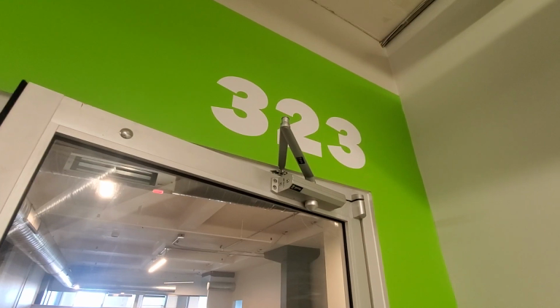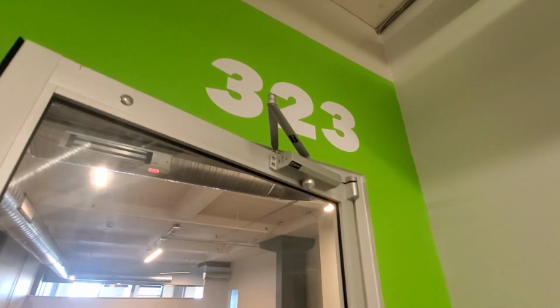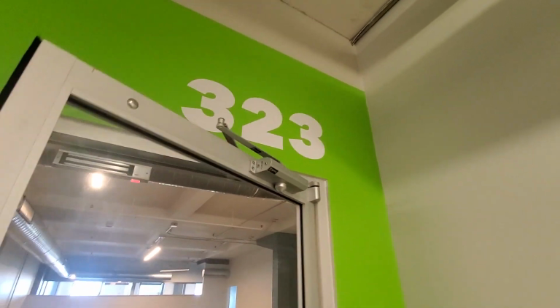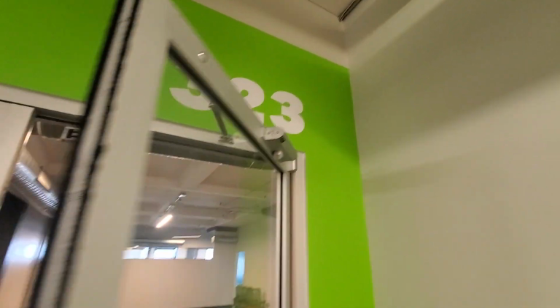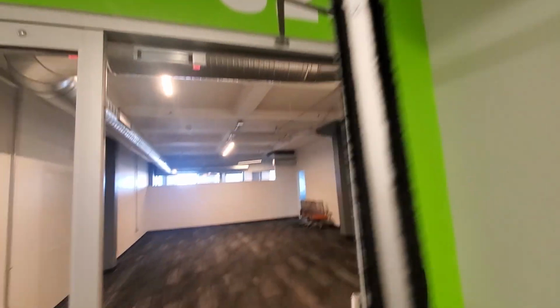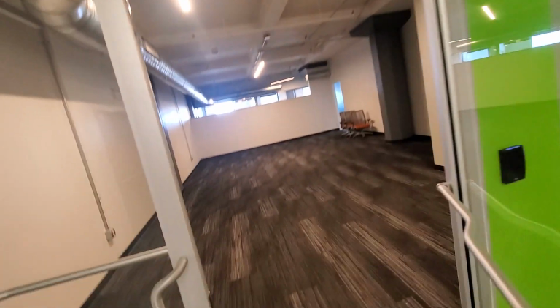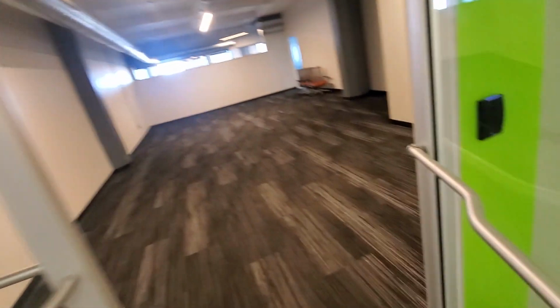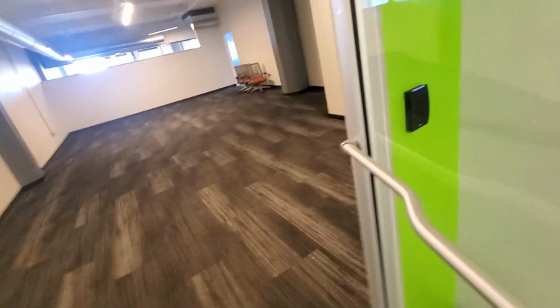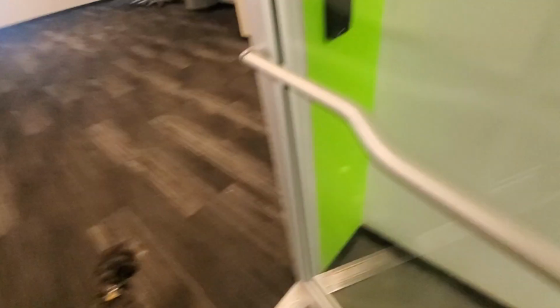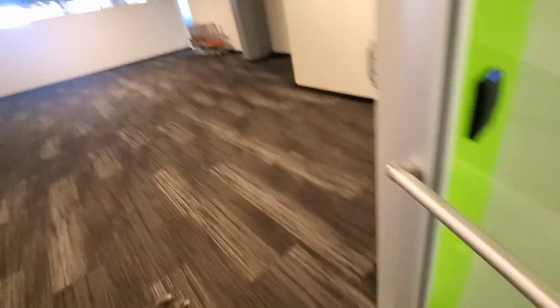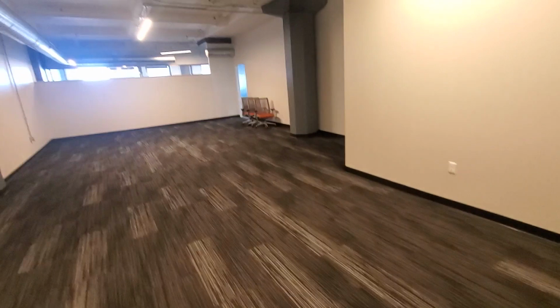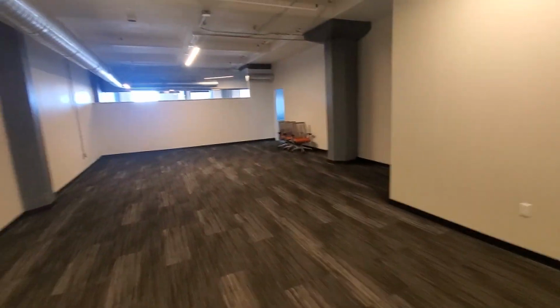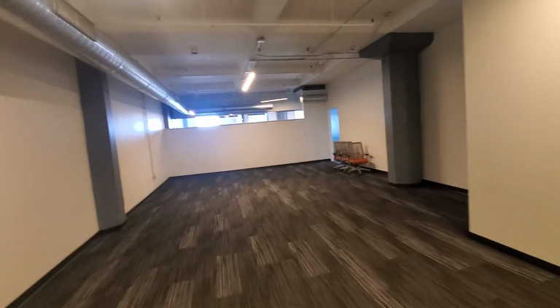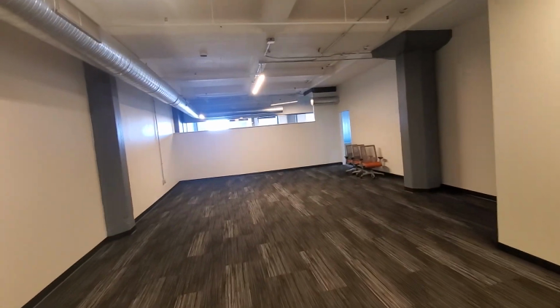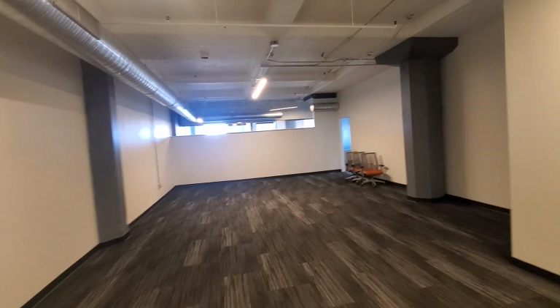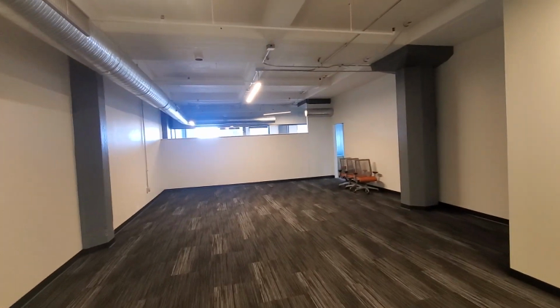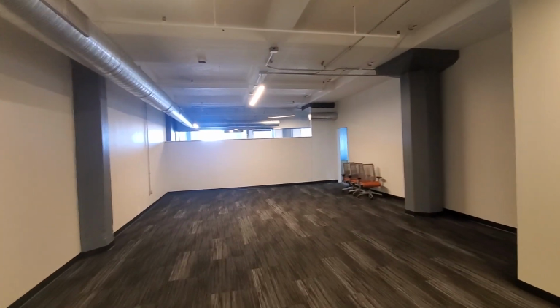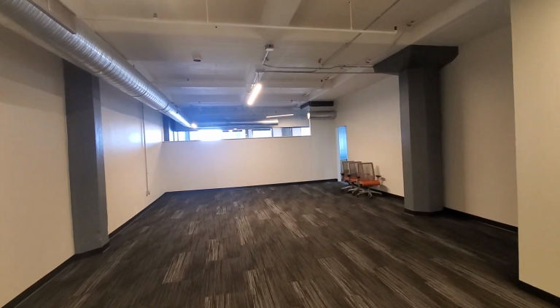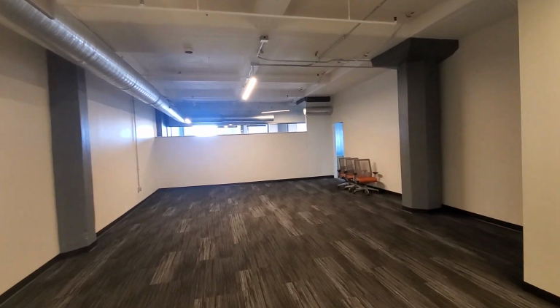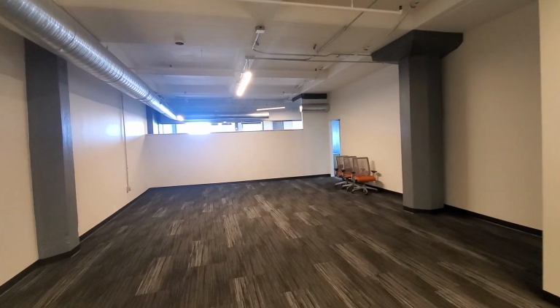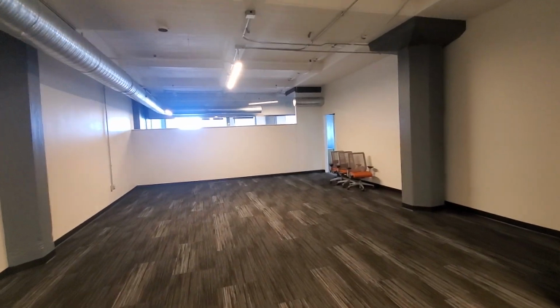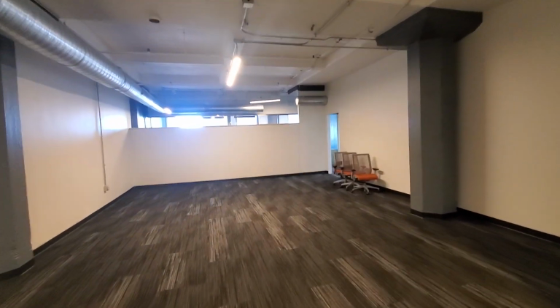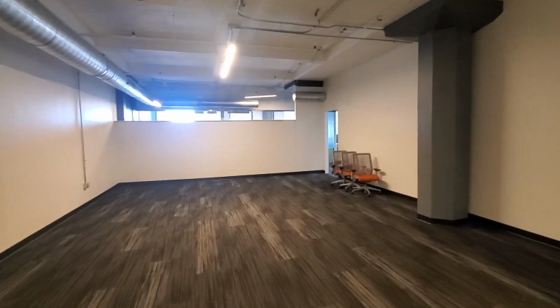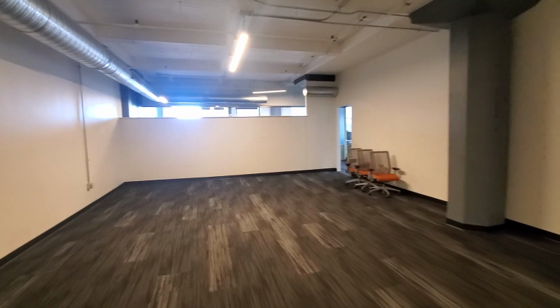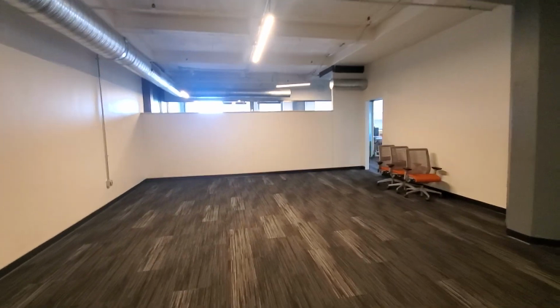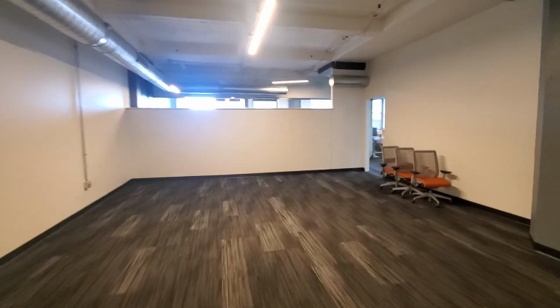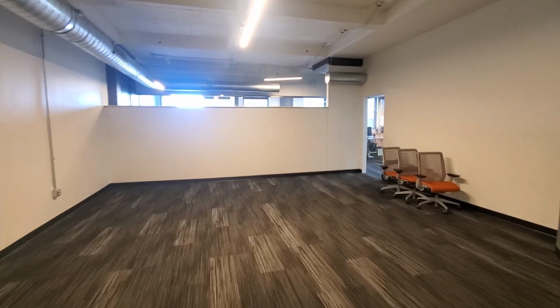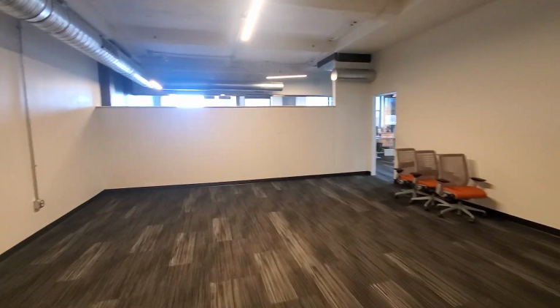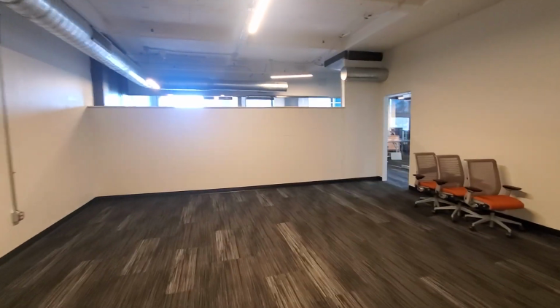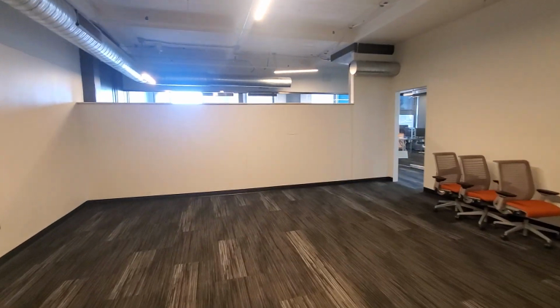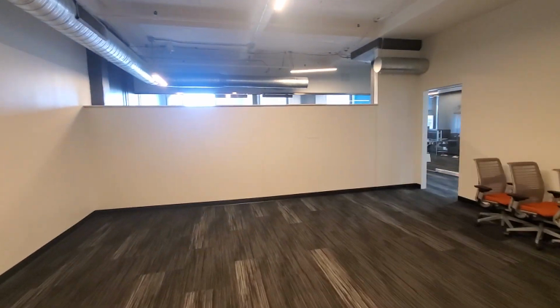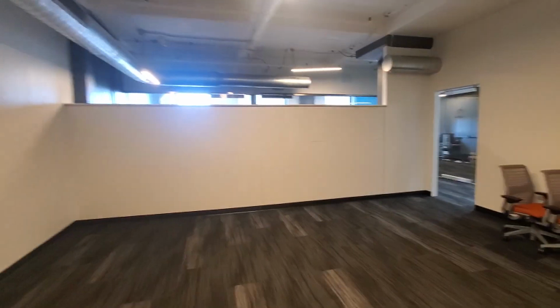We are in the Baltimore Innovation Center co-working space. I'm going to show you this team suites concept. We just walked into one of the team suites.